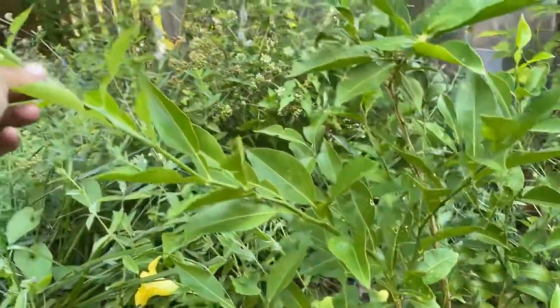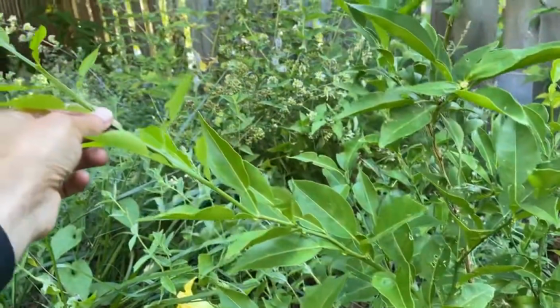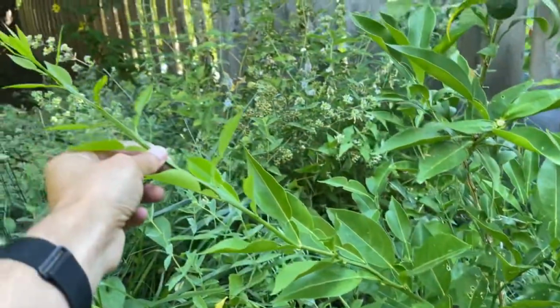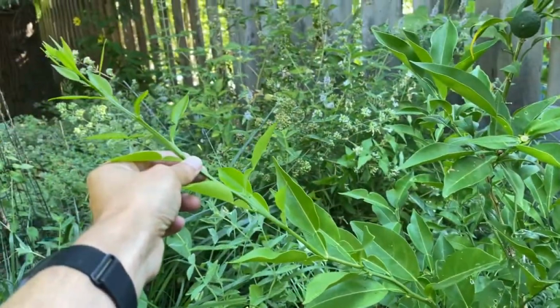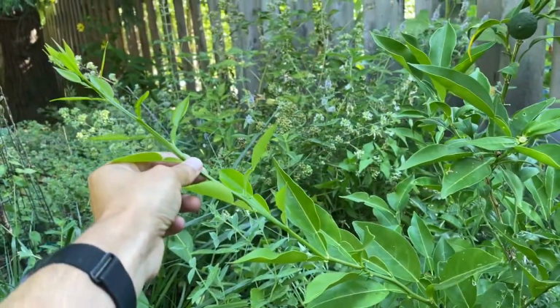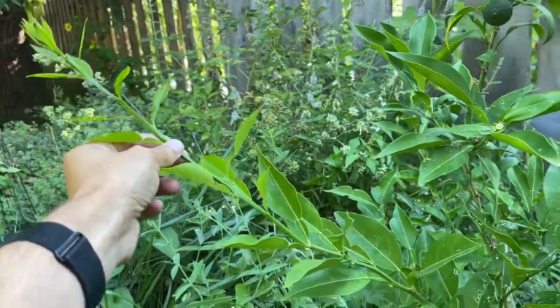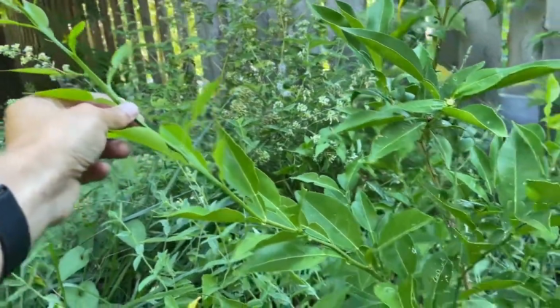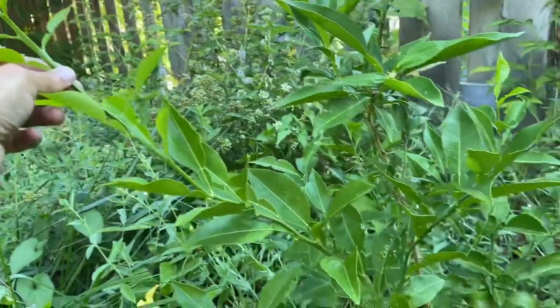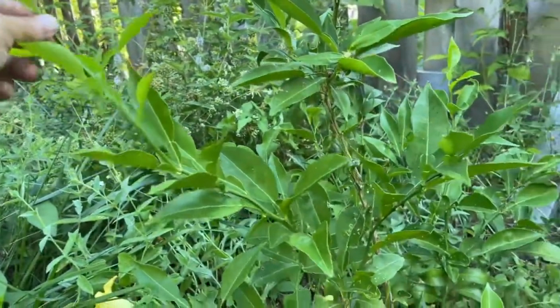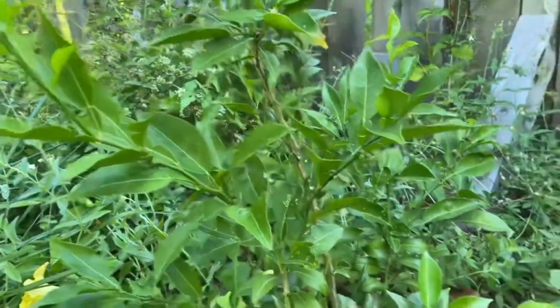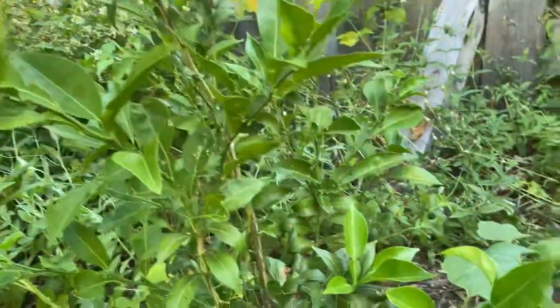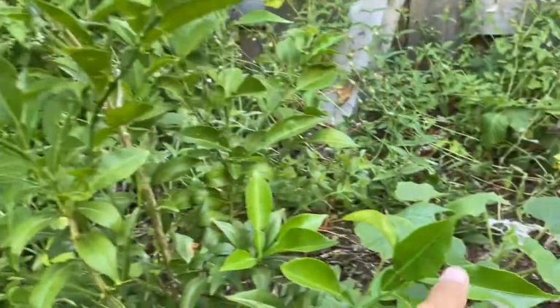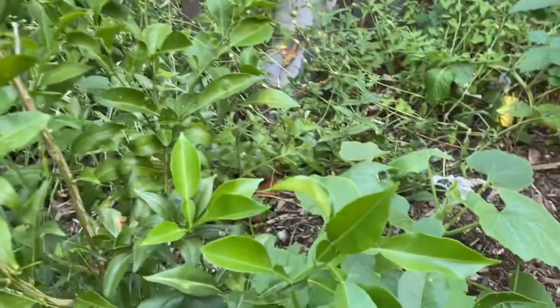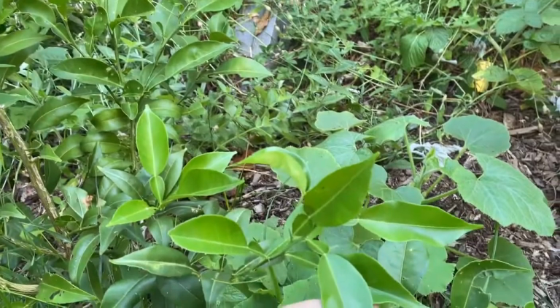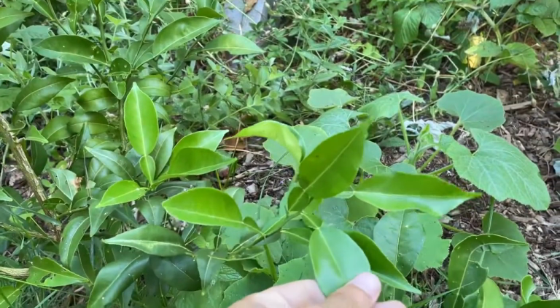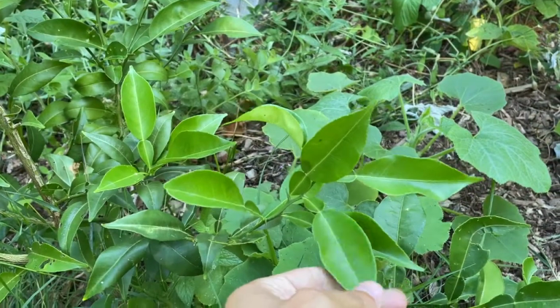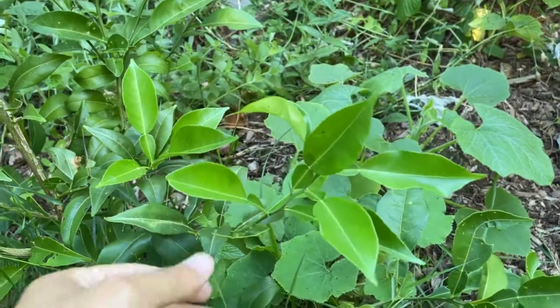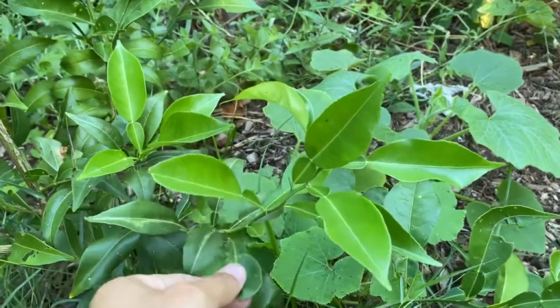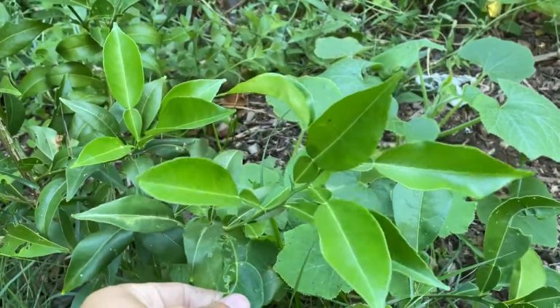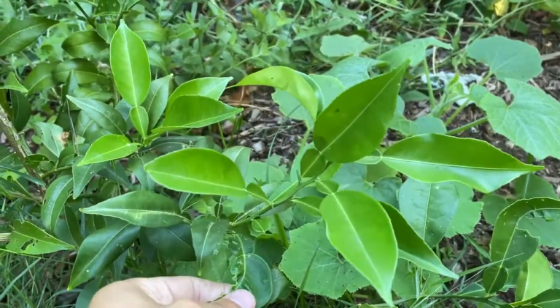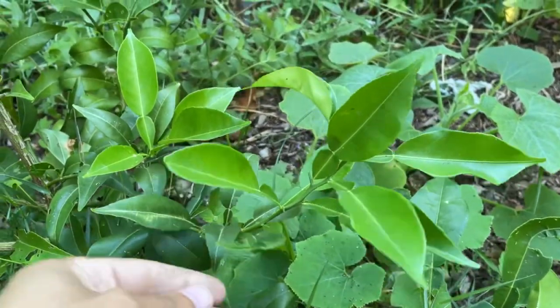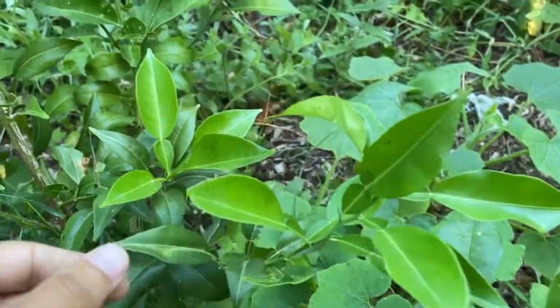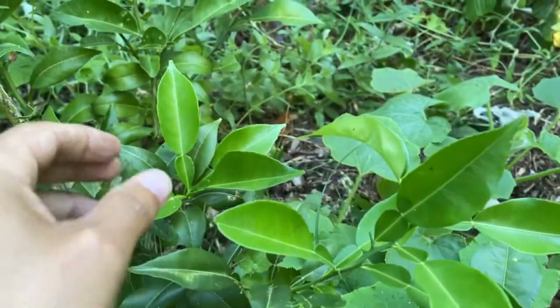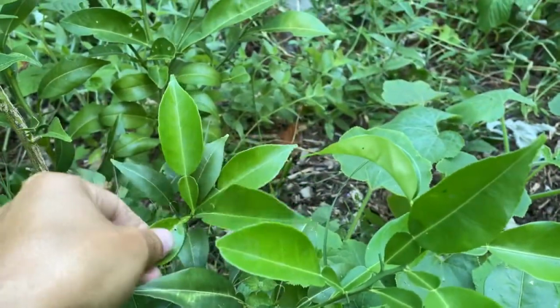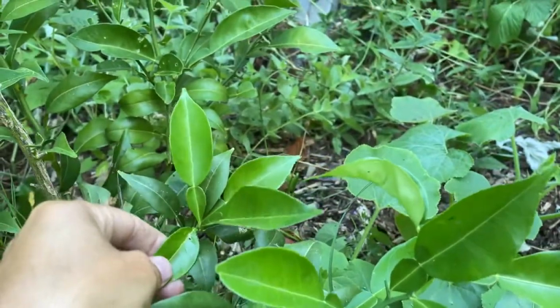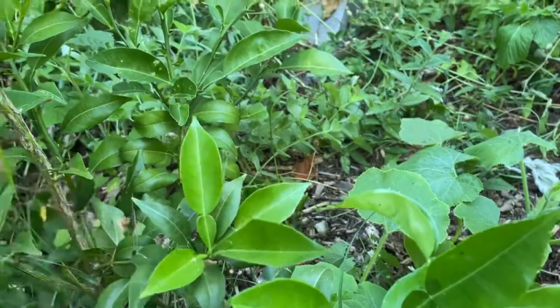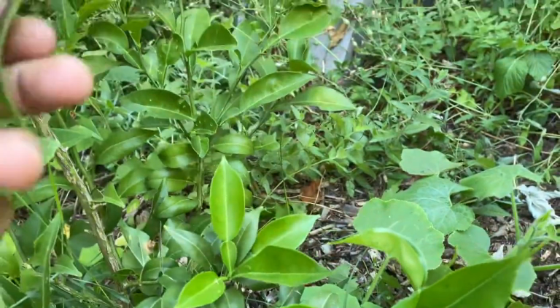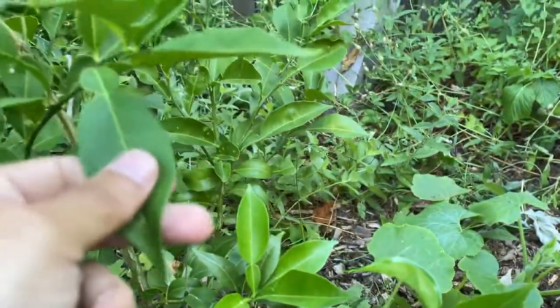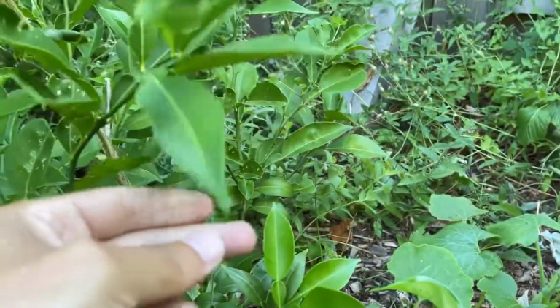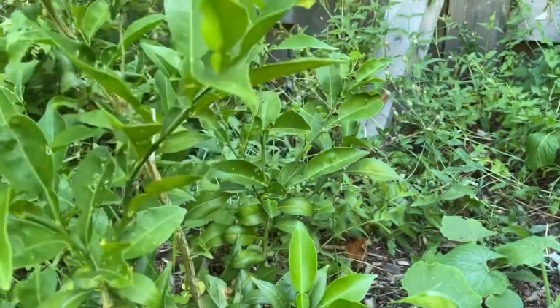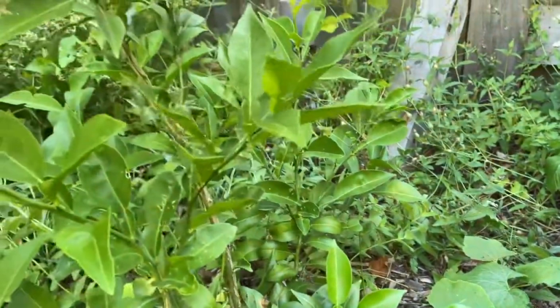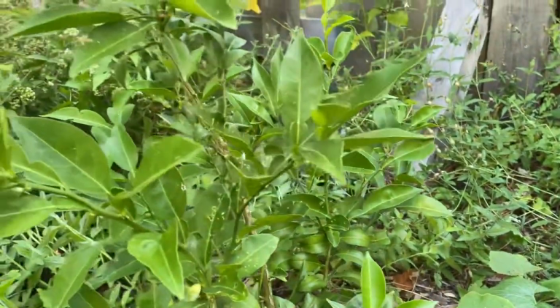So overall maybe two feet. It's done really well this year, especially considering the very harsh winter that we had. I'm really happy with it. Yuzu is a very tough plant.